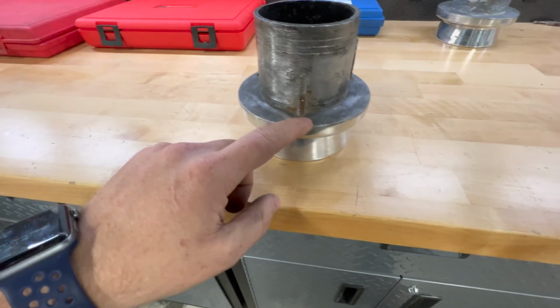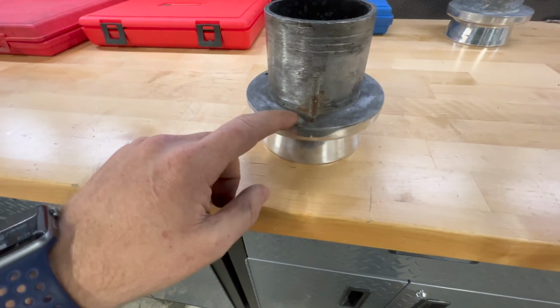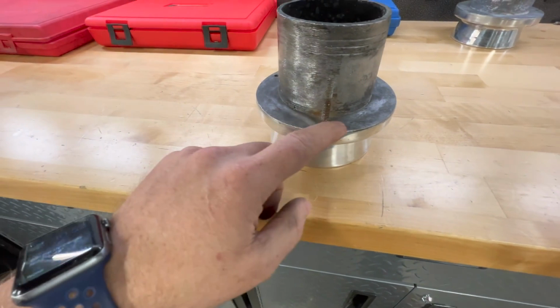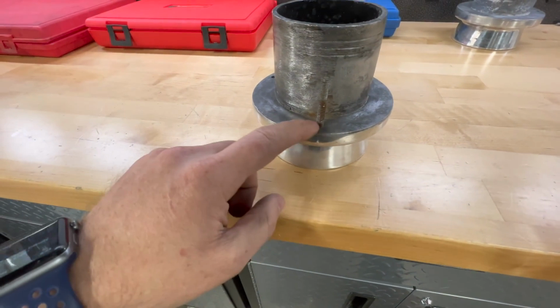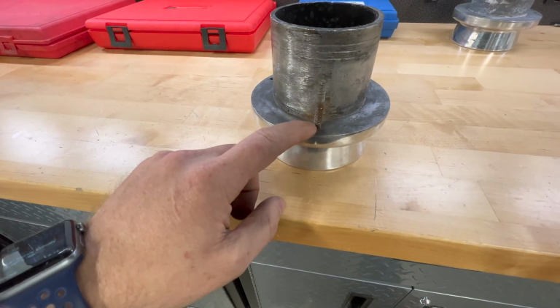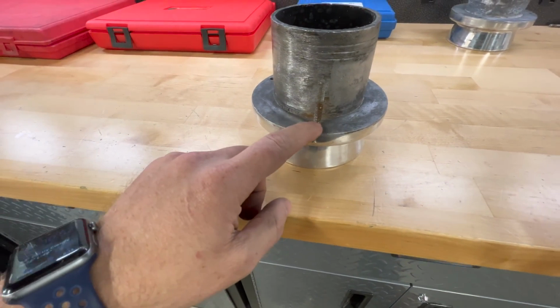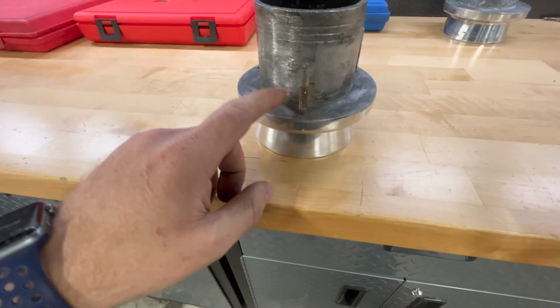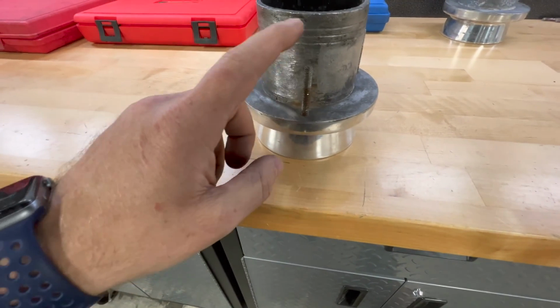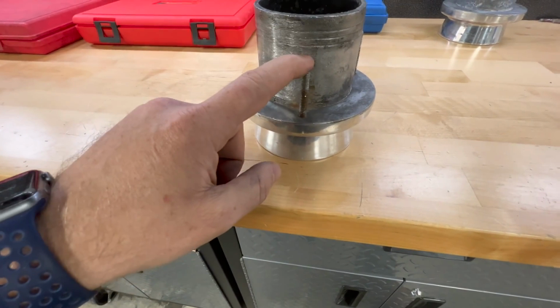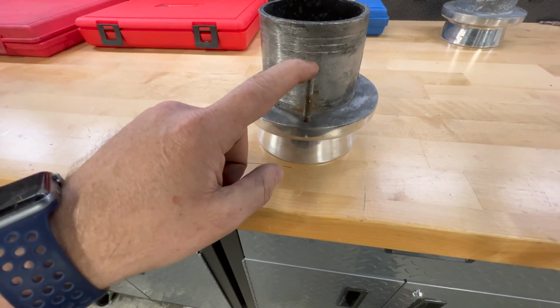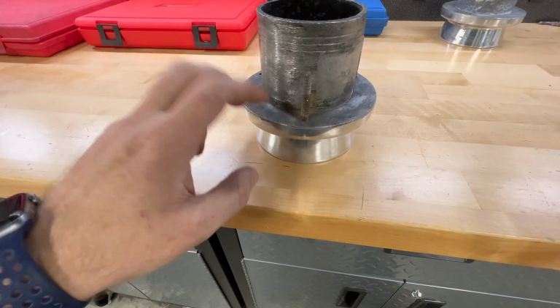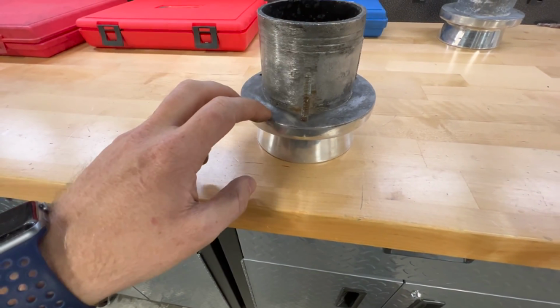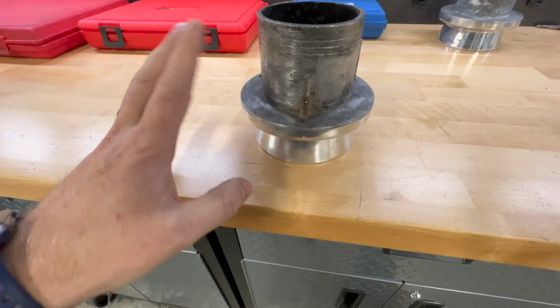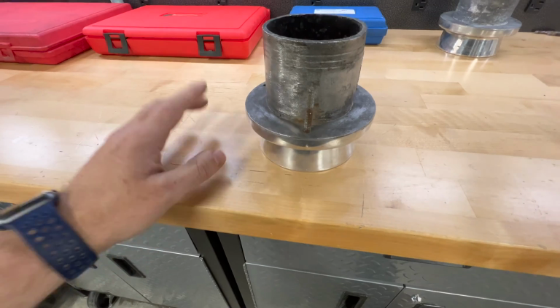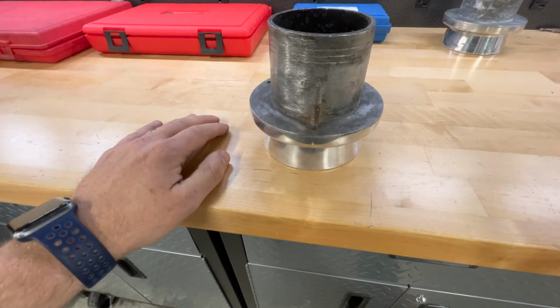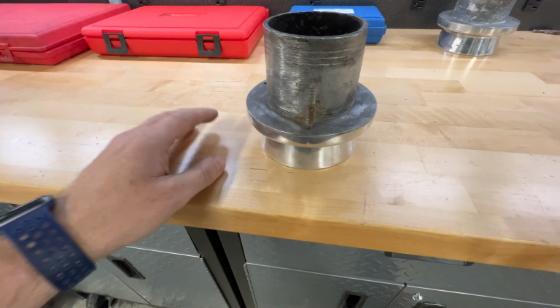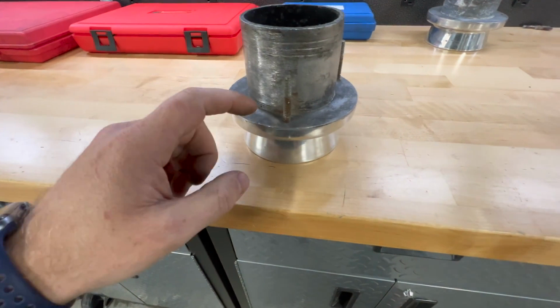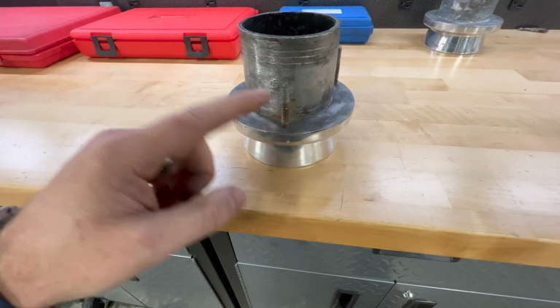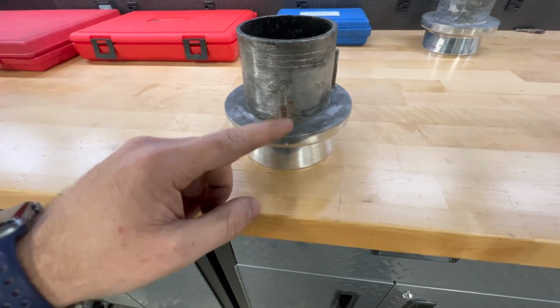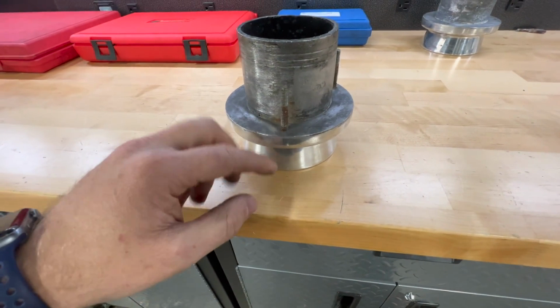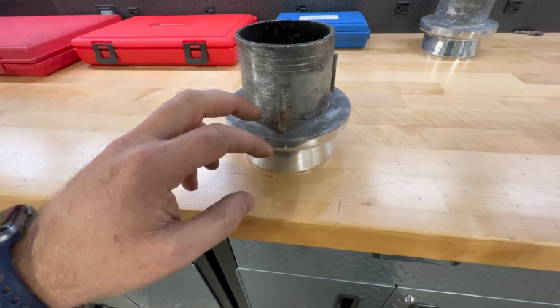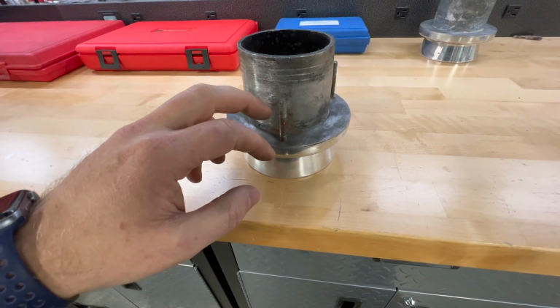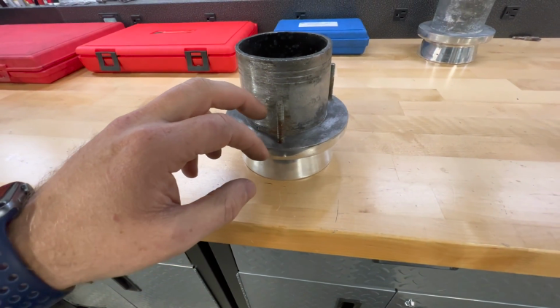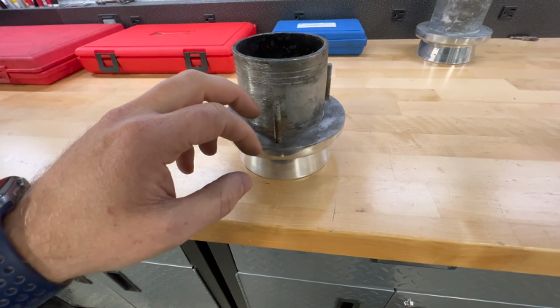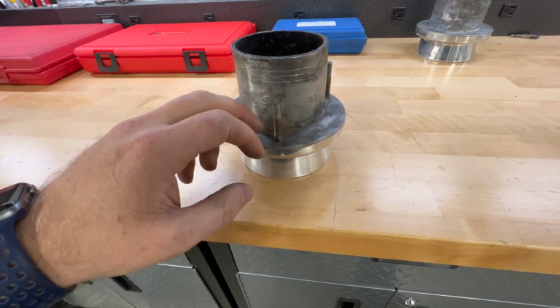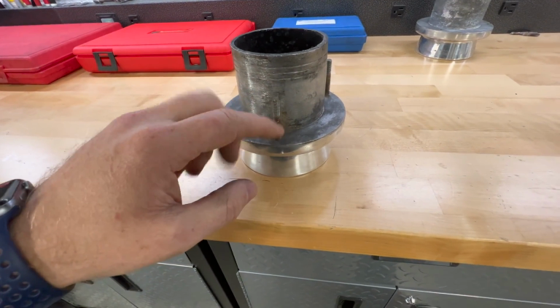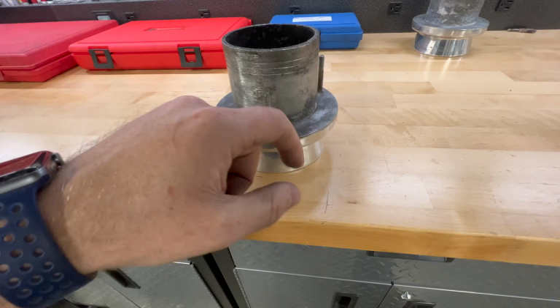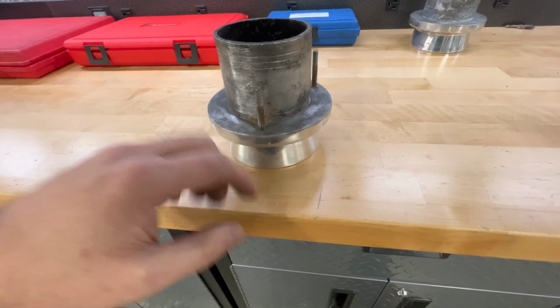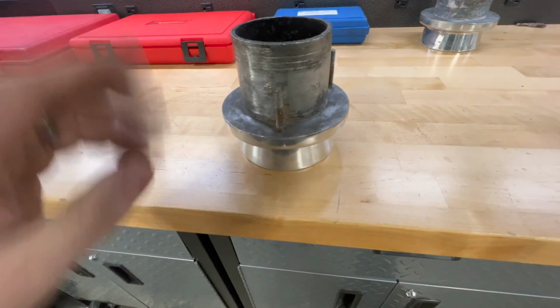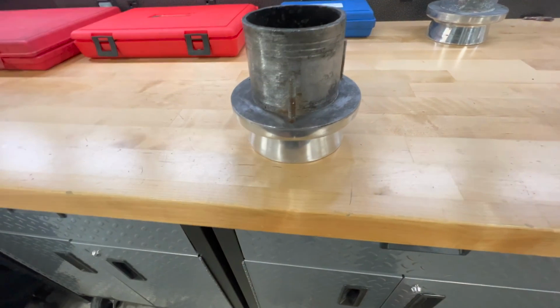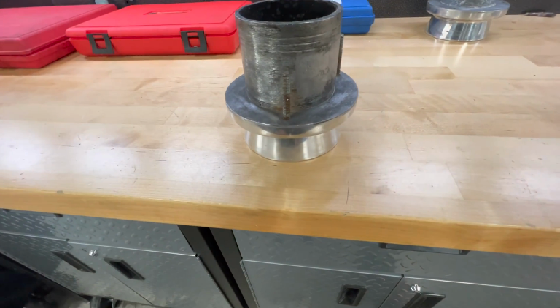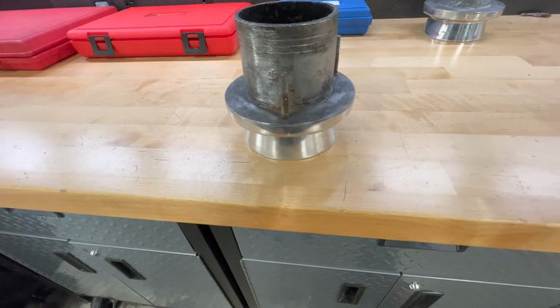At that point your only option is to drill and tap it, and you have a harder steel stud in aluminum — it's very hard to get that right. Your drill bit is going to wander, your hole is going to be offset. It just turns into a big mess.